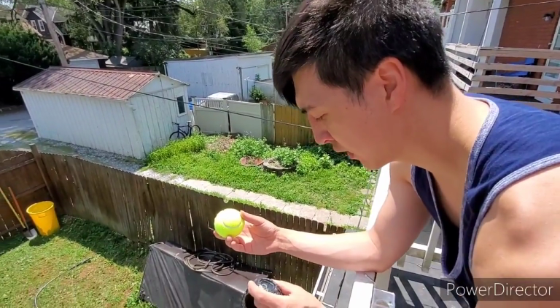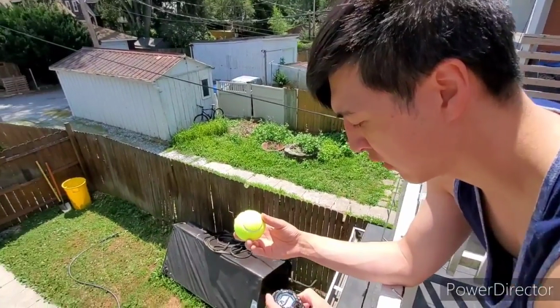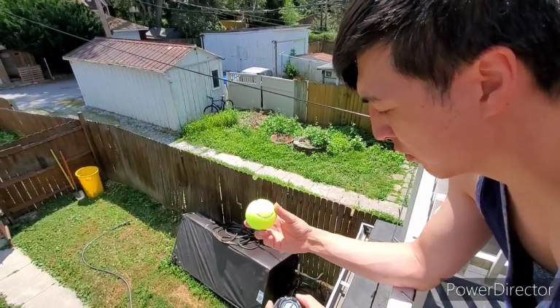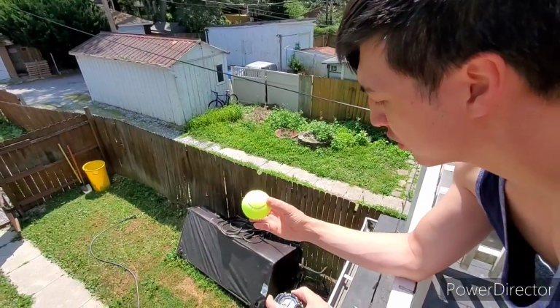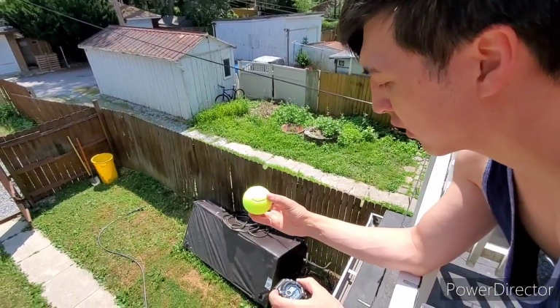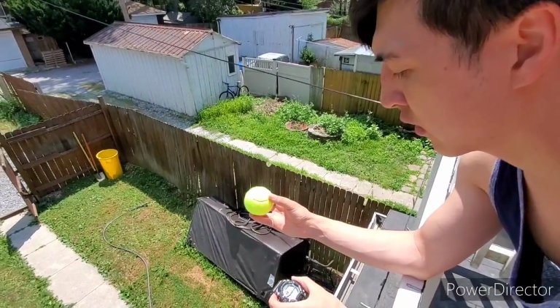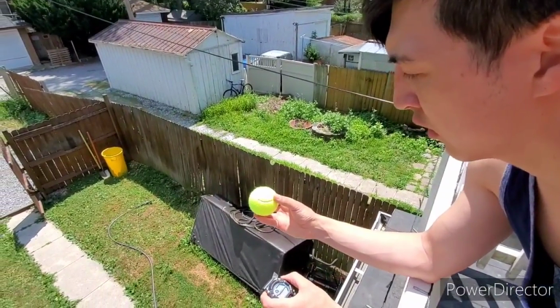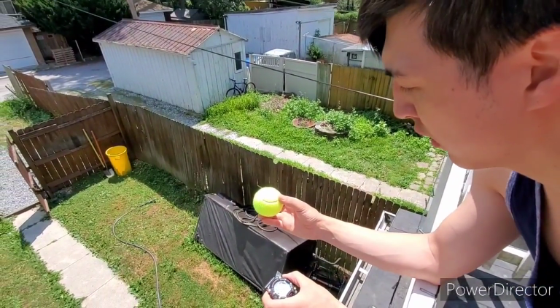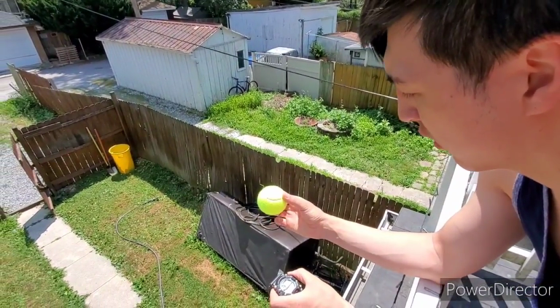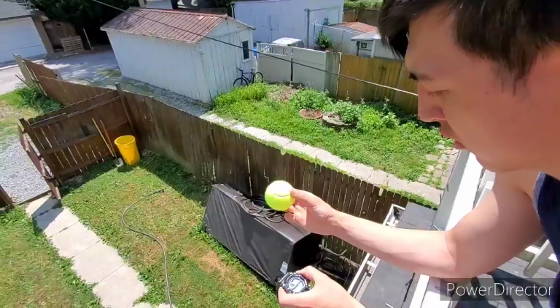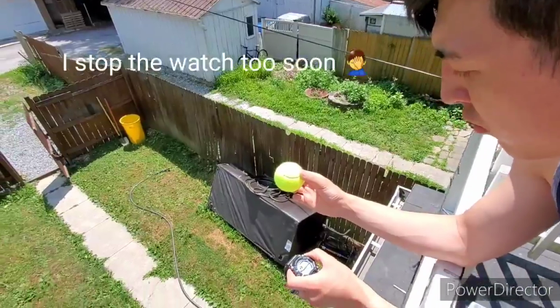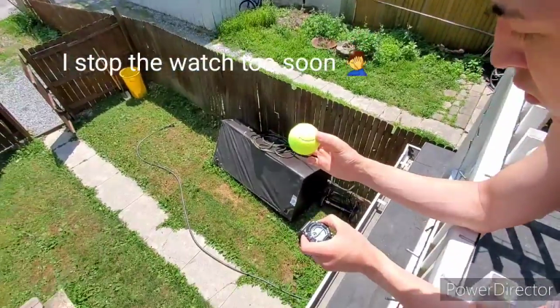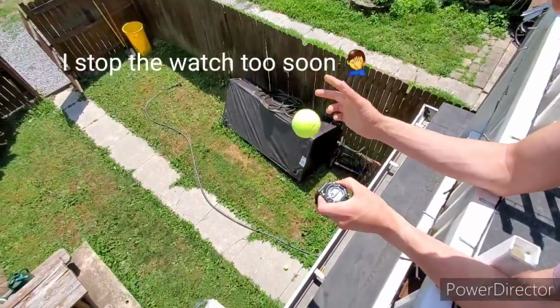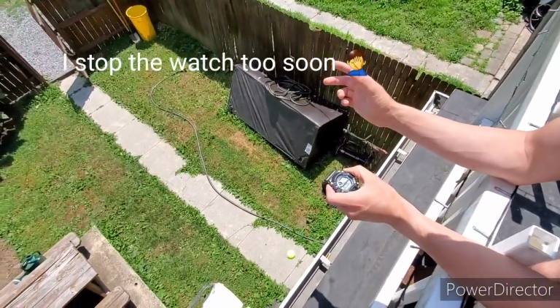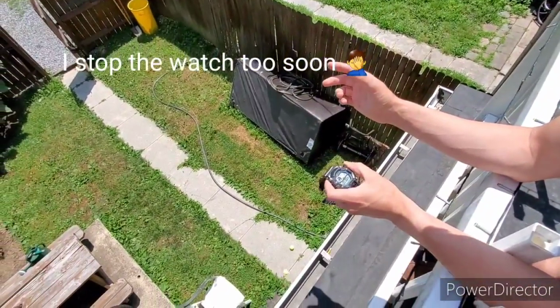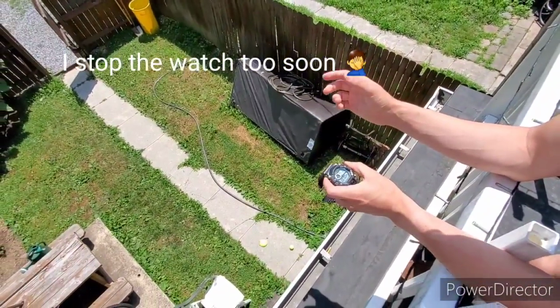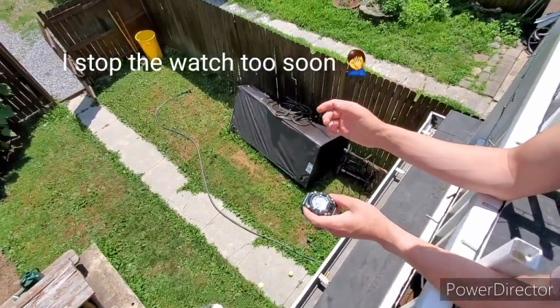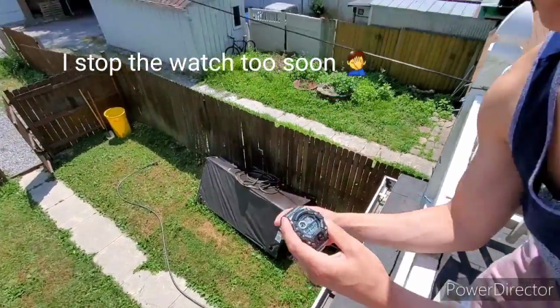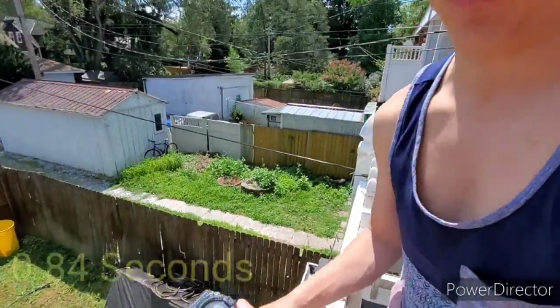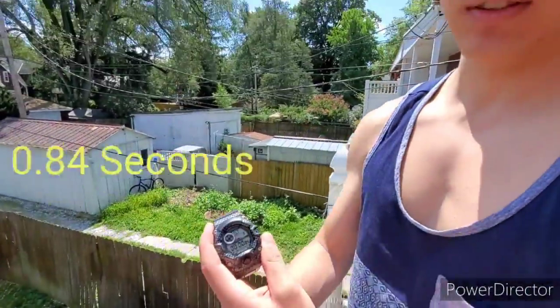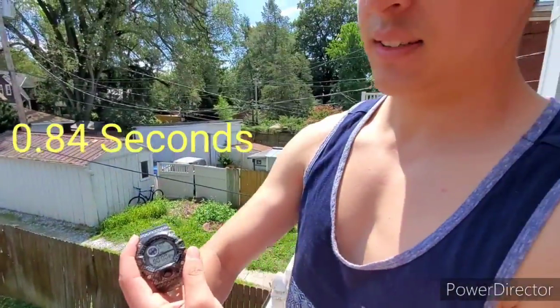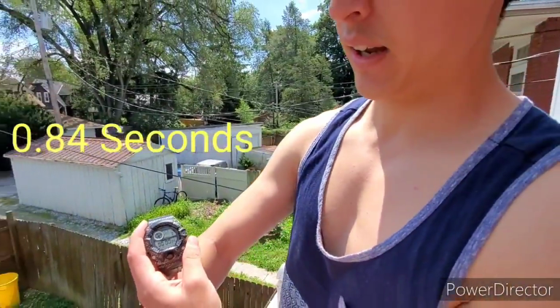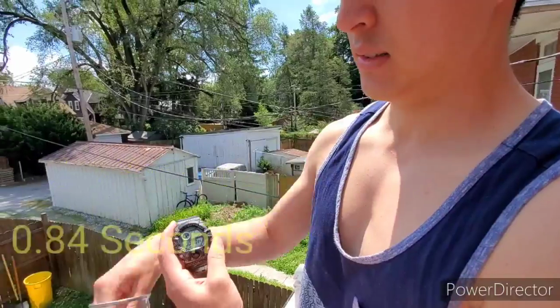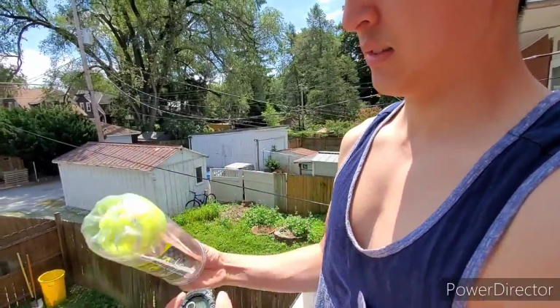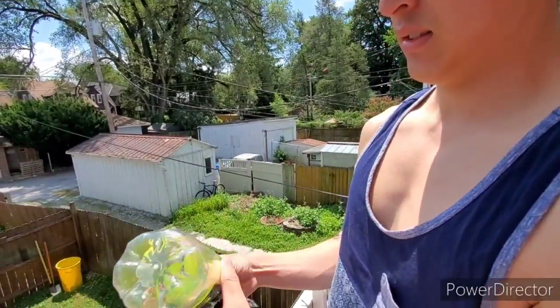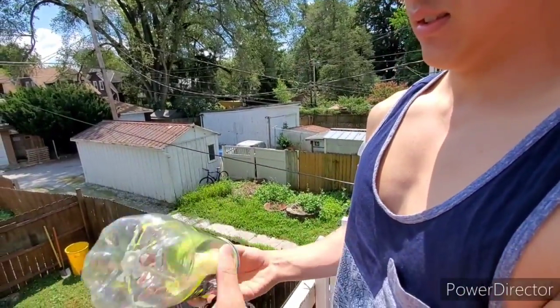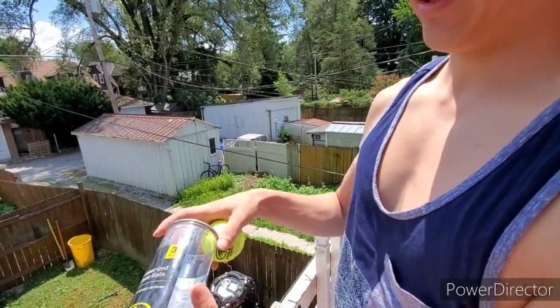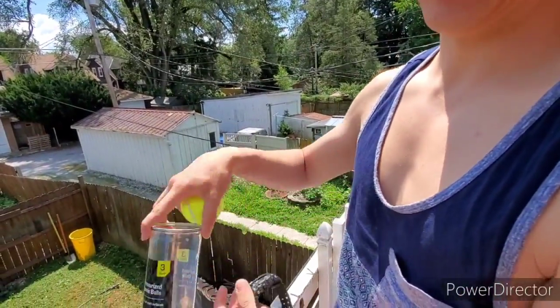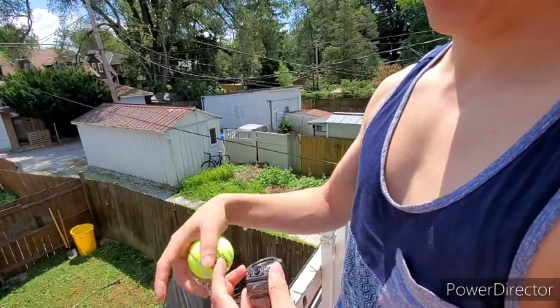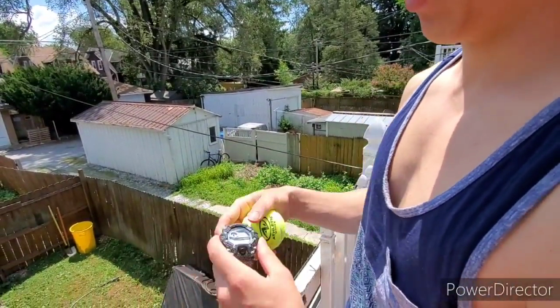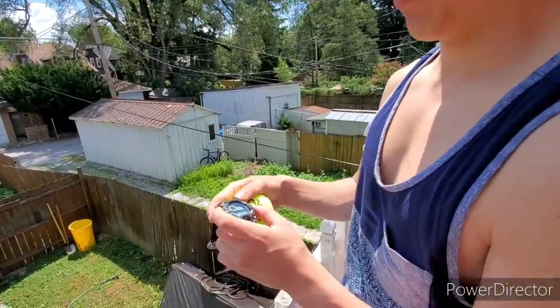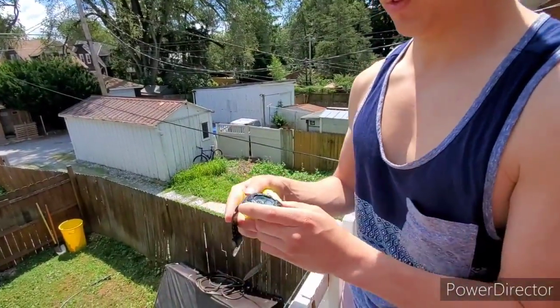Resetting the stopwatch. 3, 2, 1 — 84 milliseconds. I kind of accidentally hit it a little too early, but 84 milliseconds.